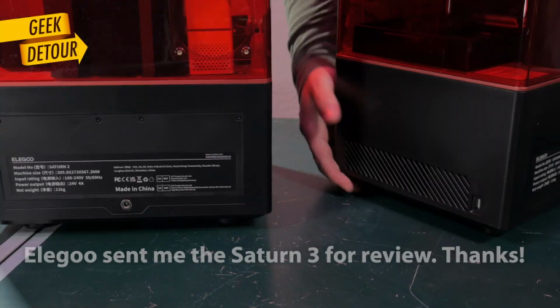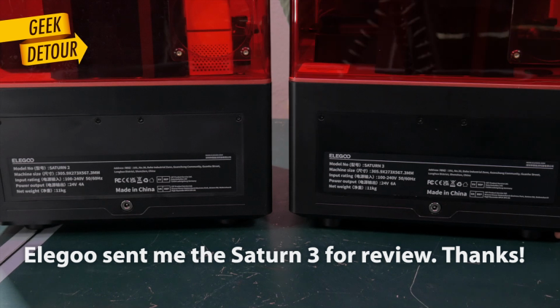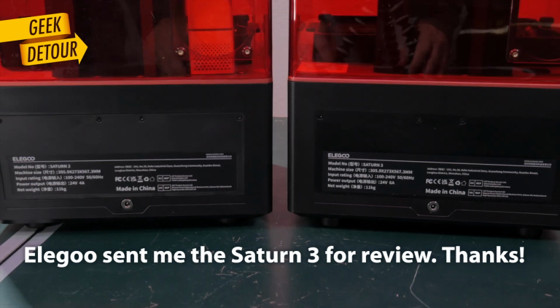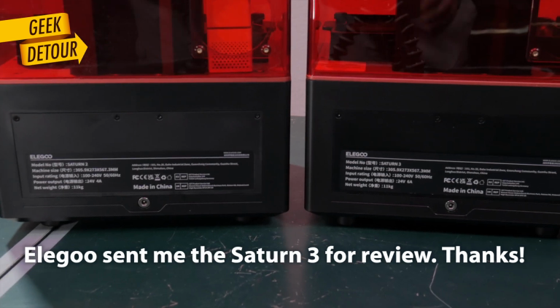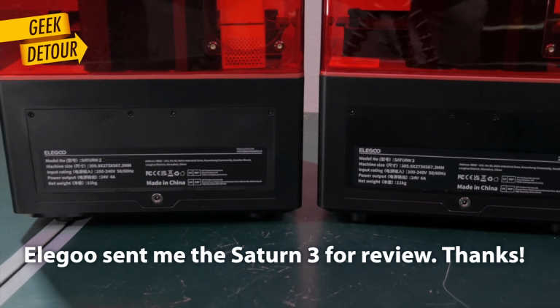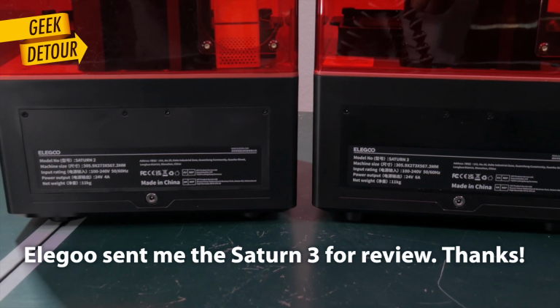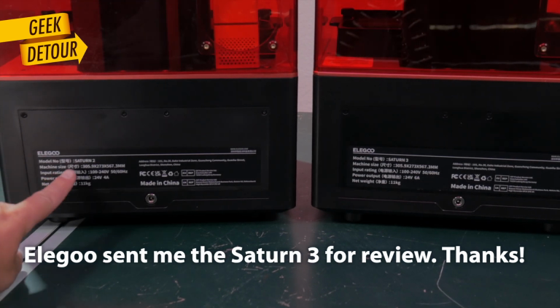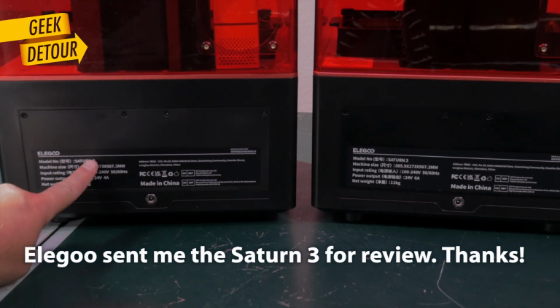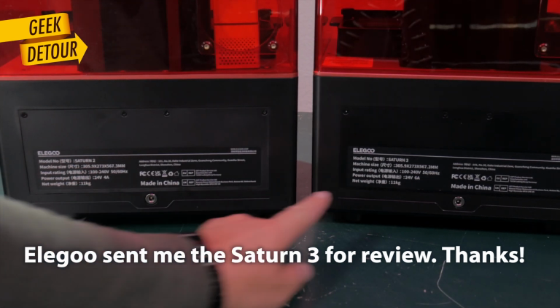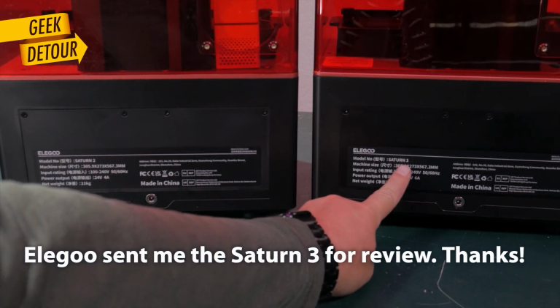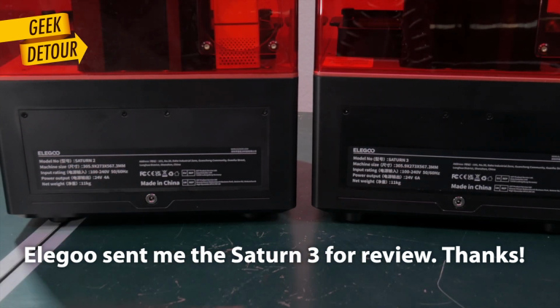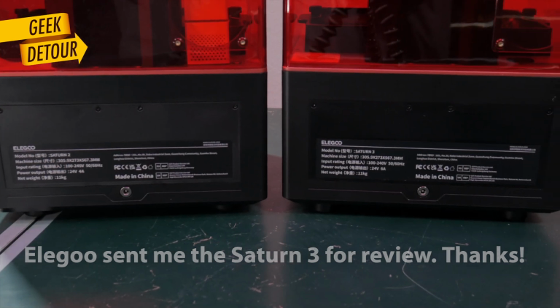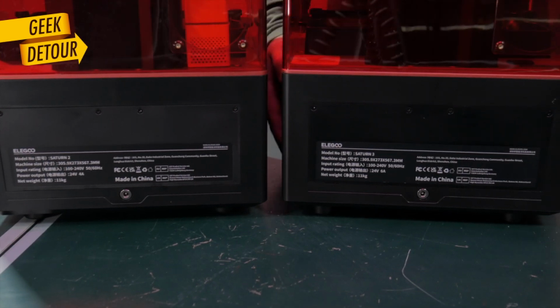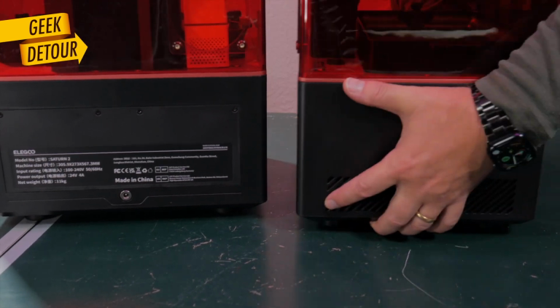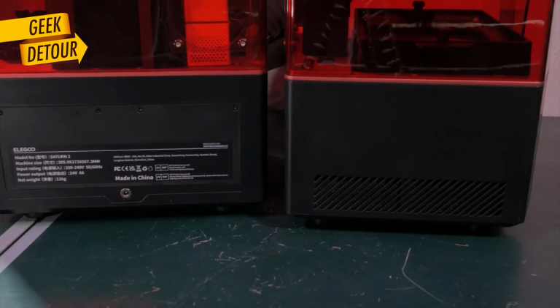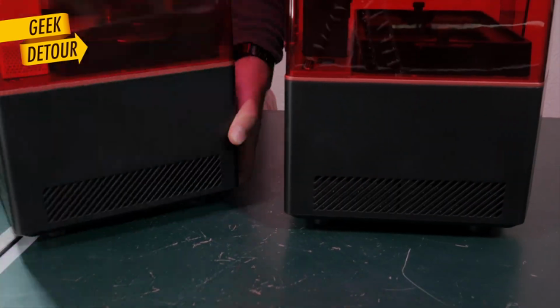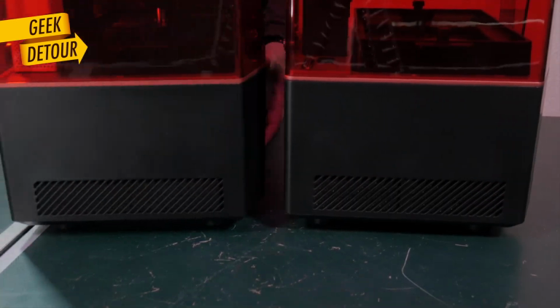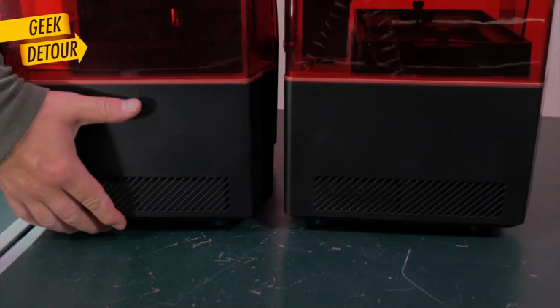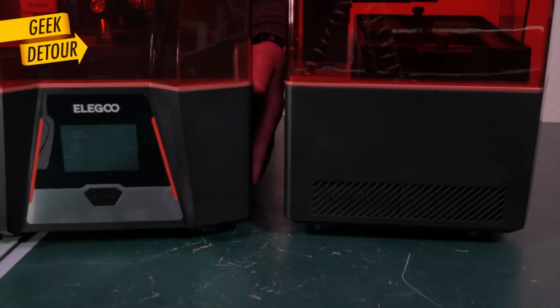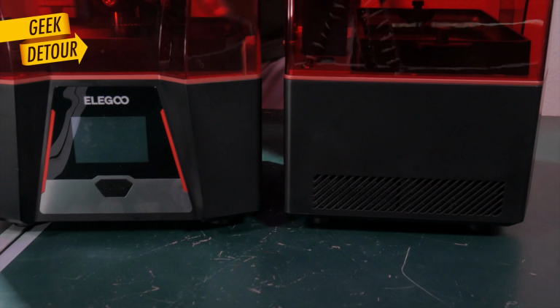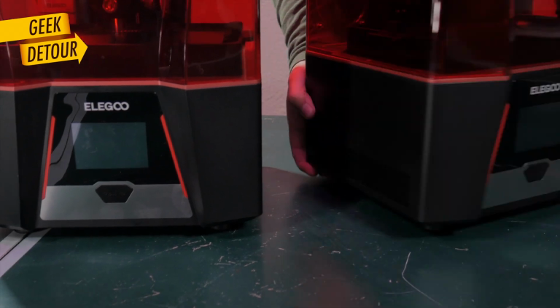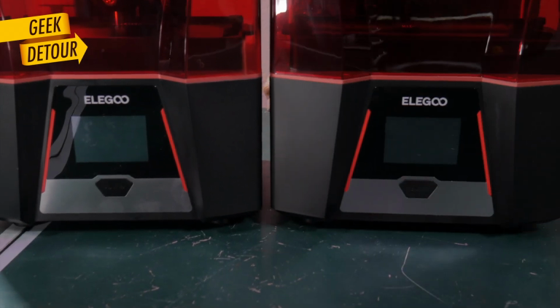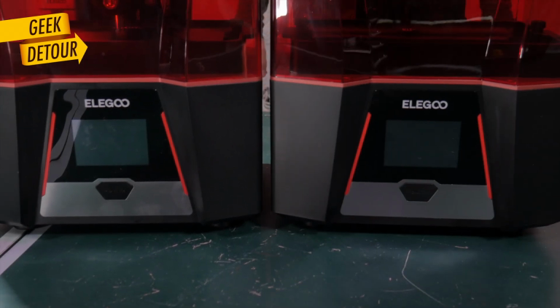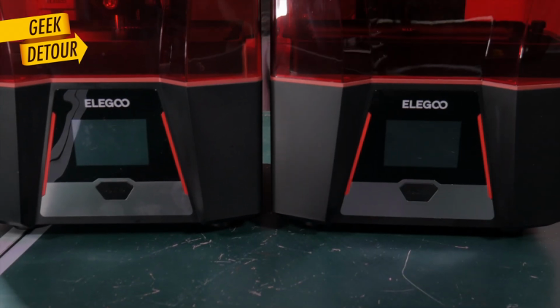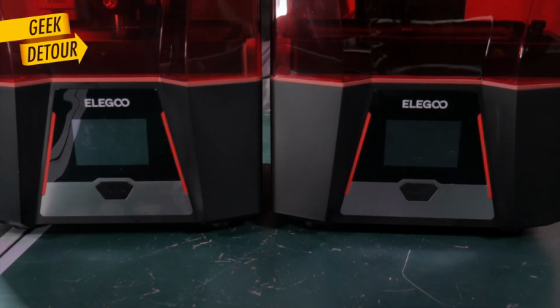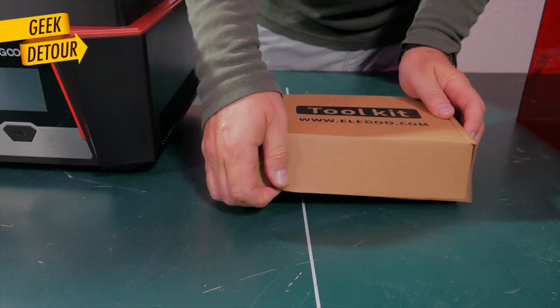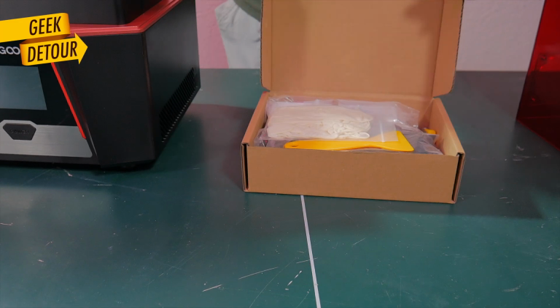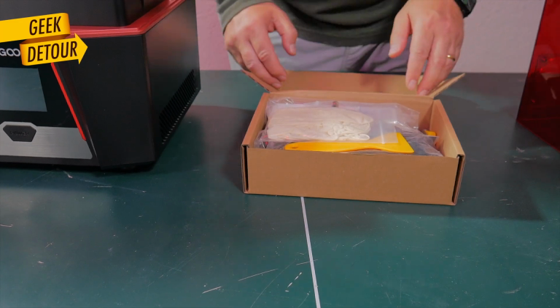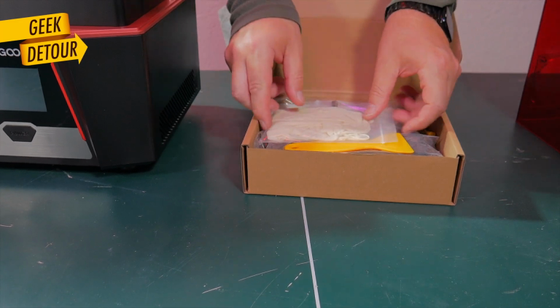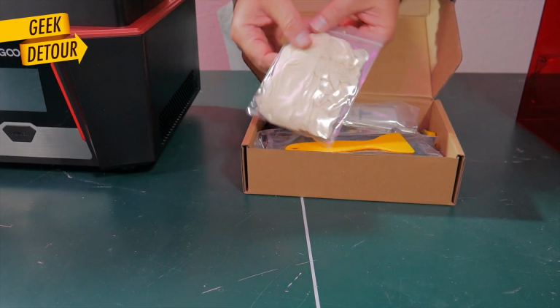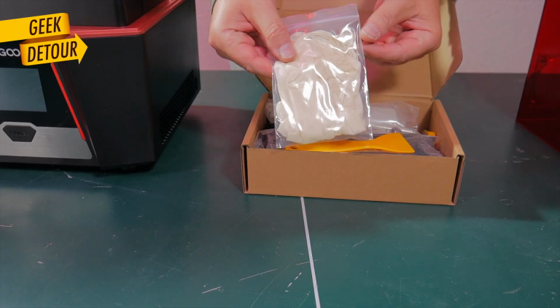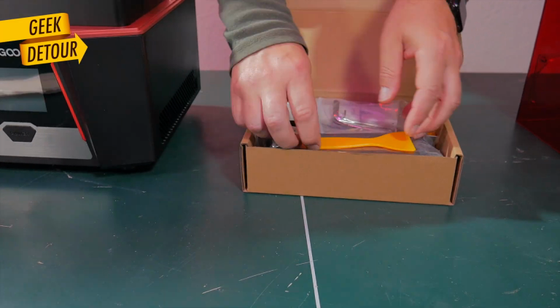As I promised, here is the Saturn 2 and Saturn 3 side by side. Outside they look pretty much the same, and the box of tools is basically the same.